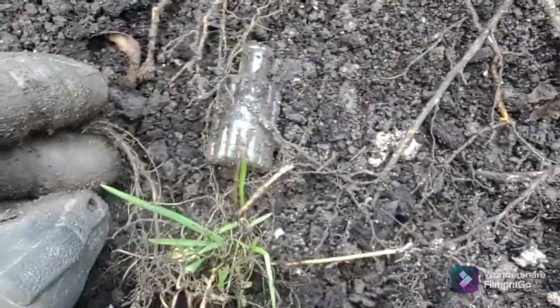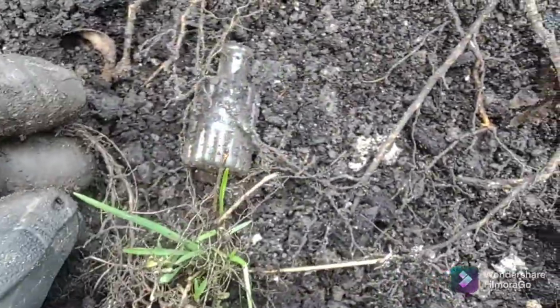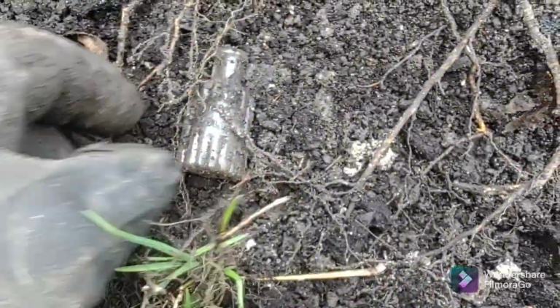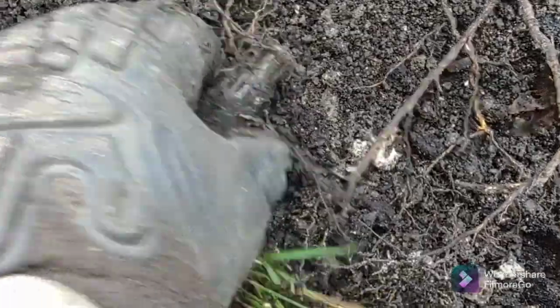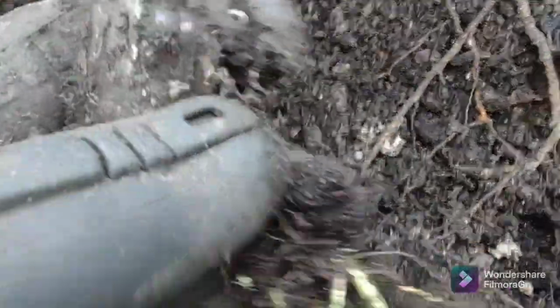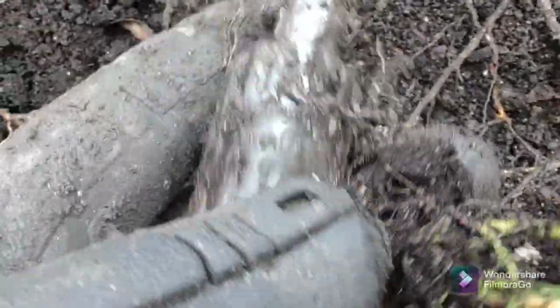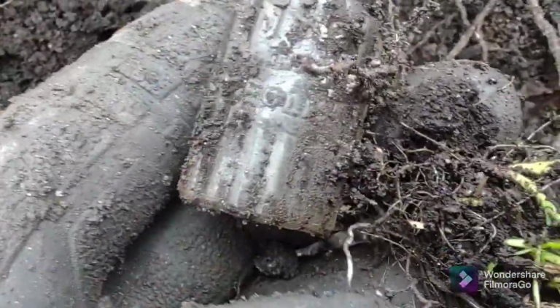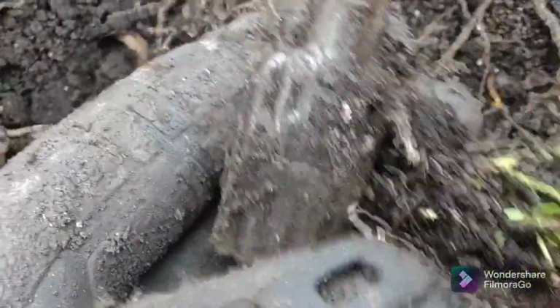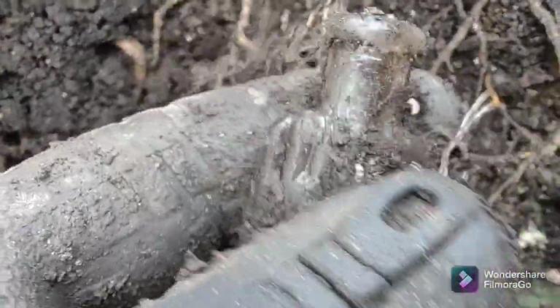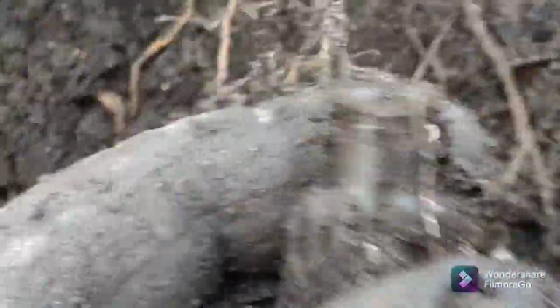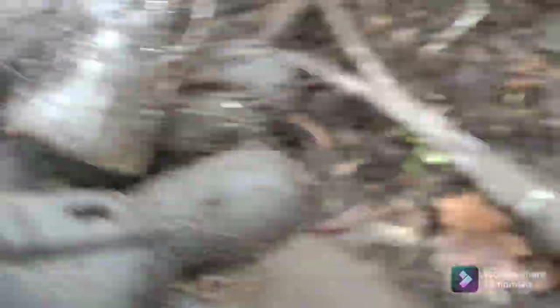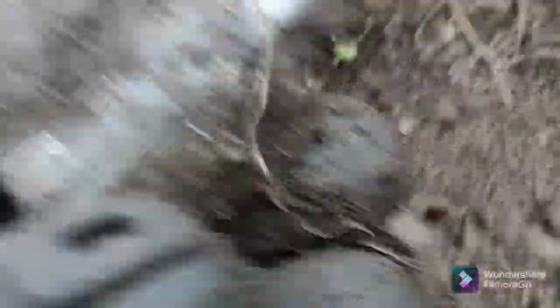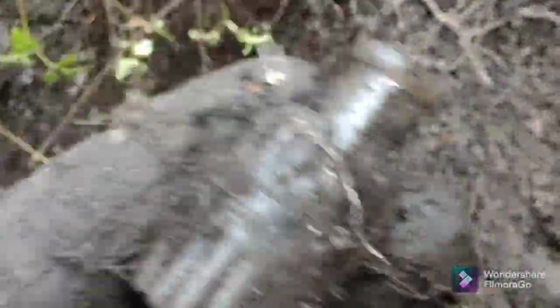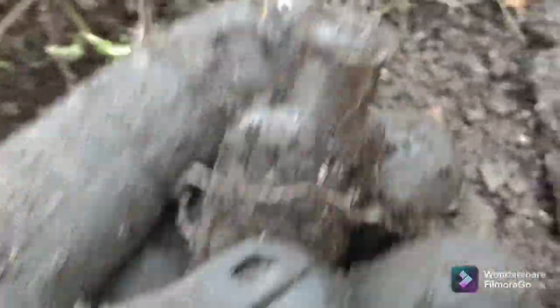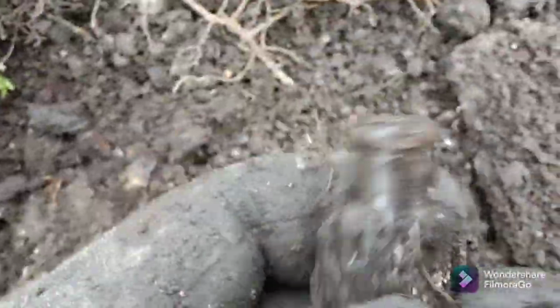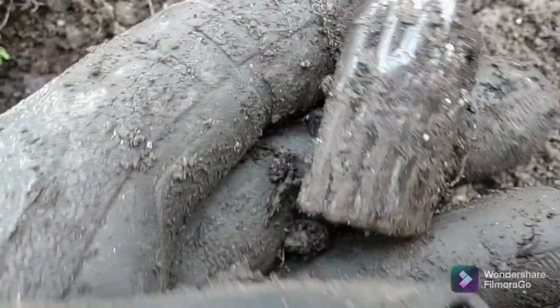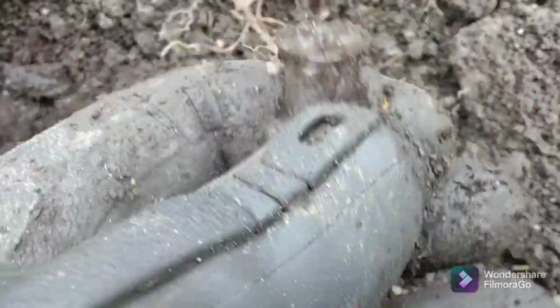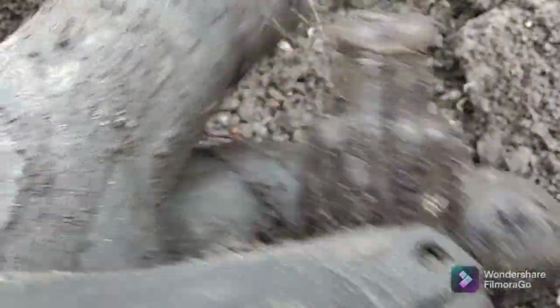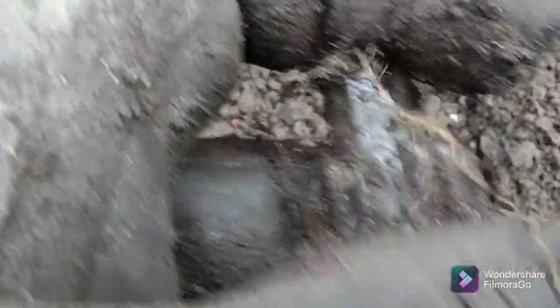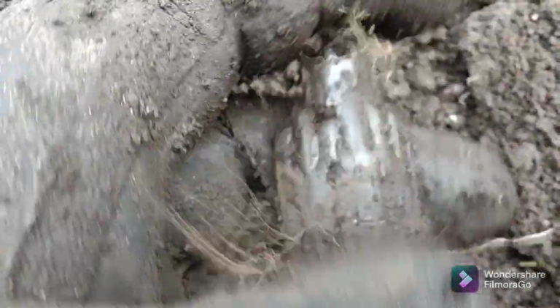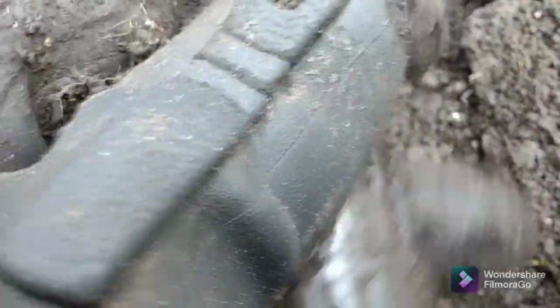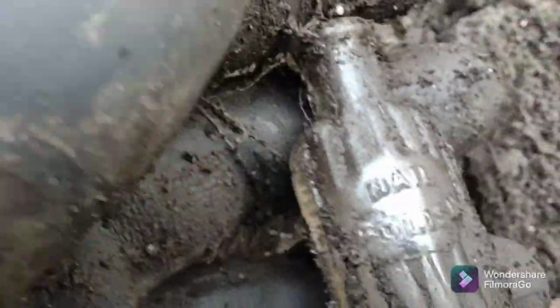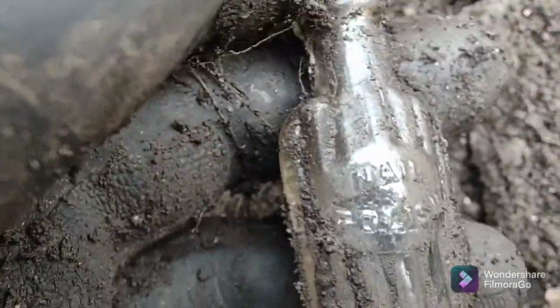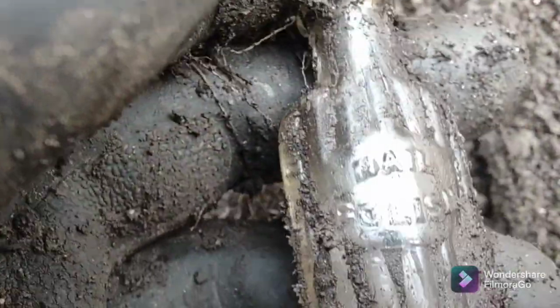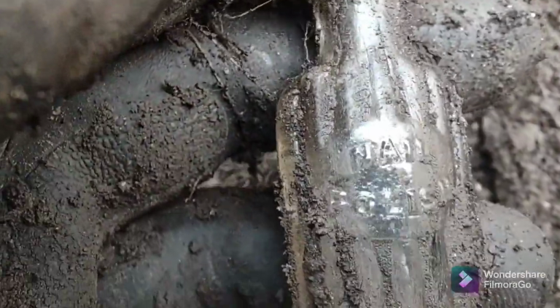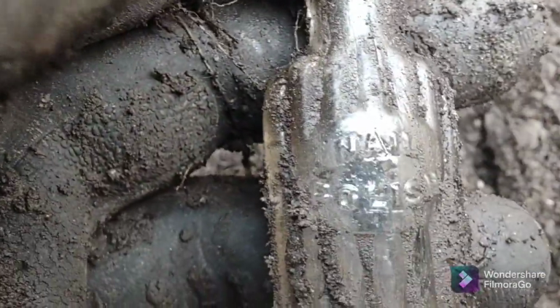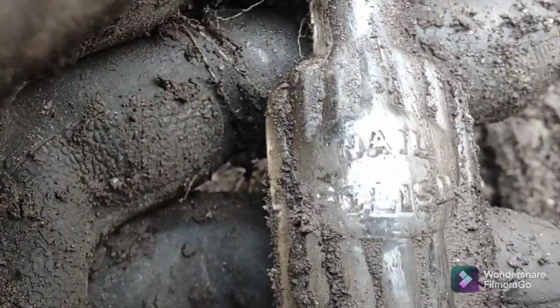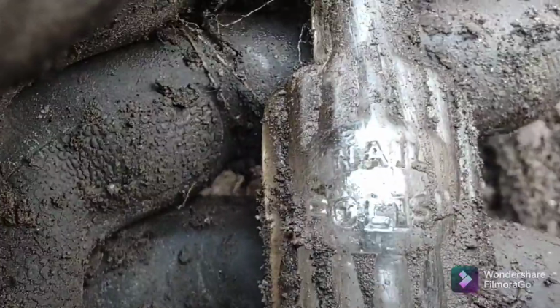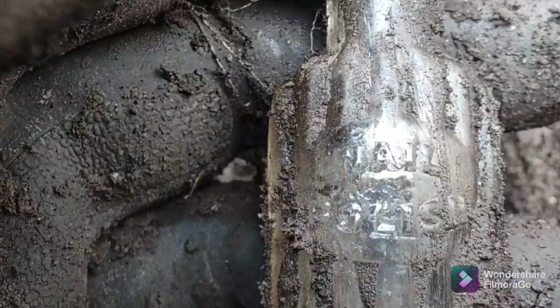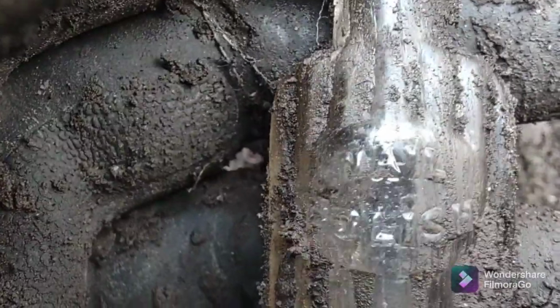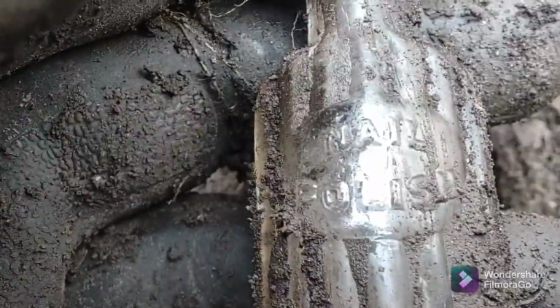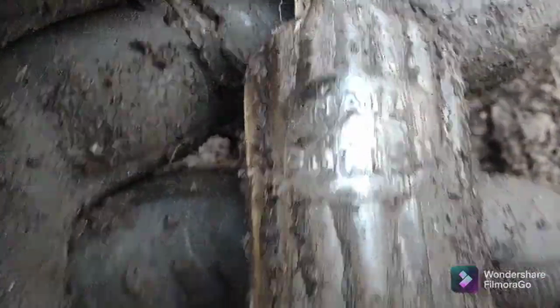I'll take what I can get as far as bottles go. I'm kind of a noob. It's cork top and it's embossed, so it's worth showing.